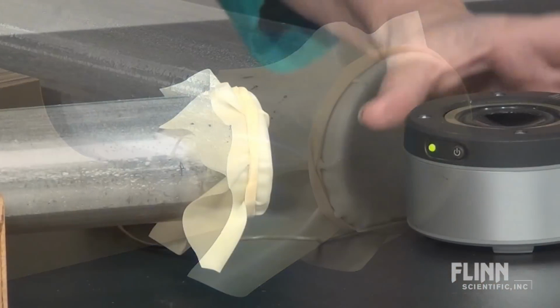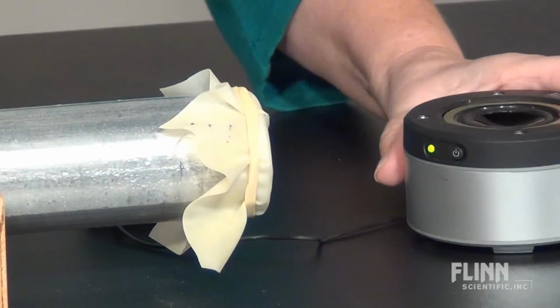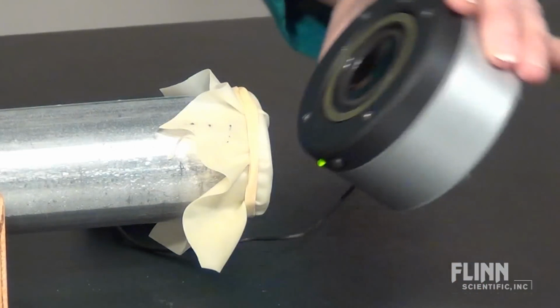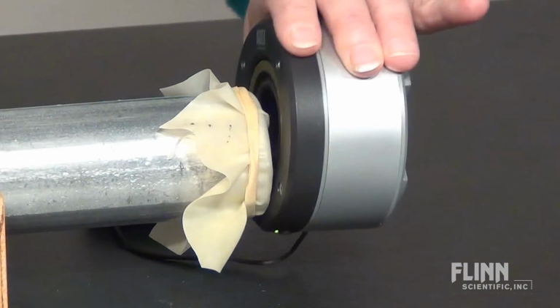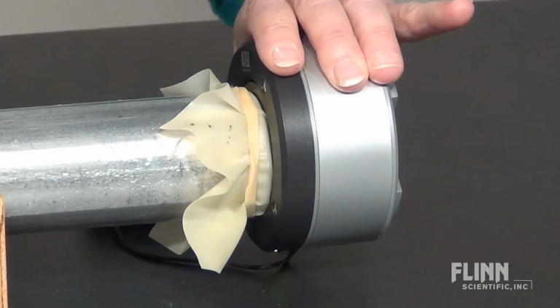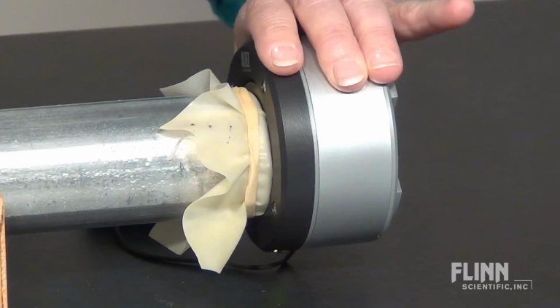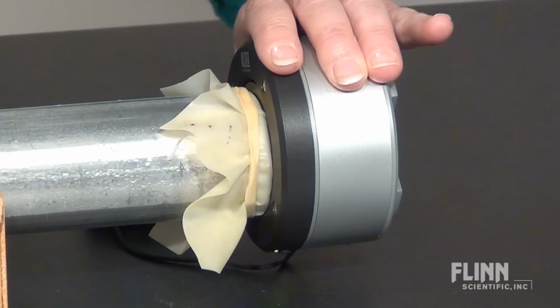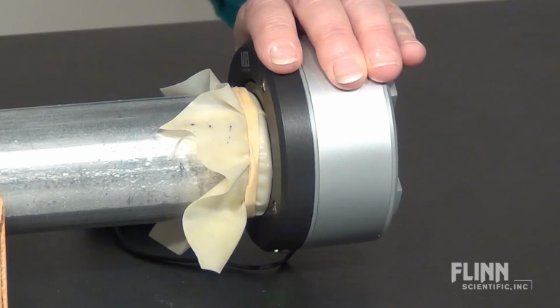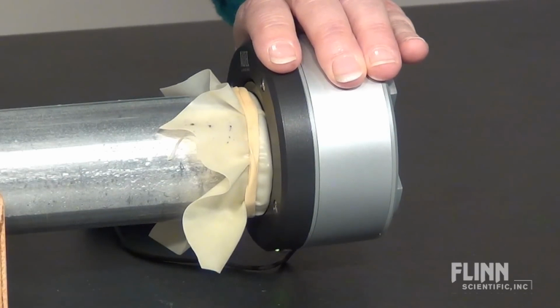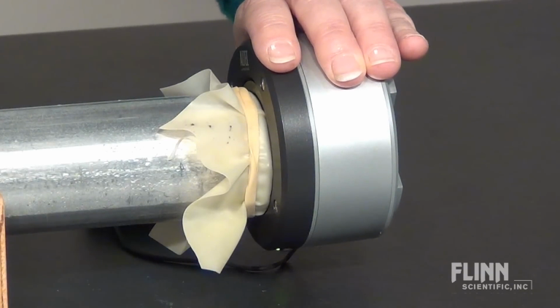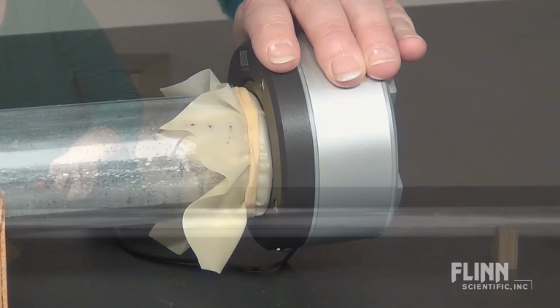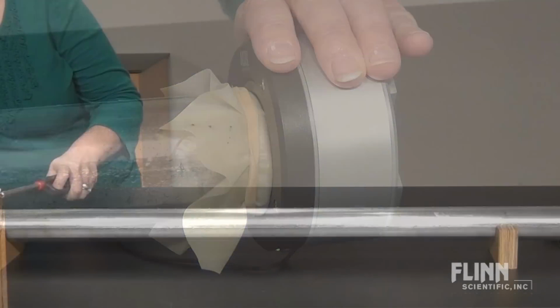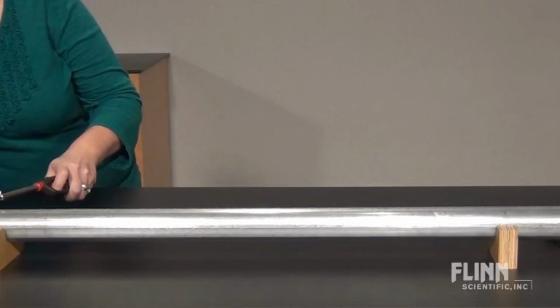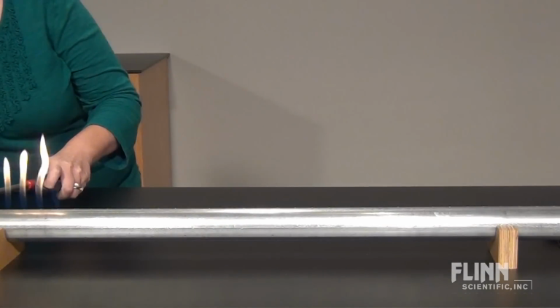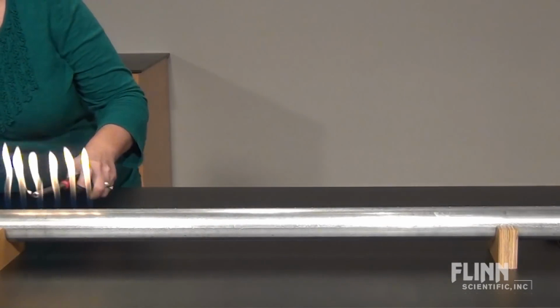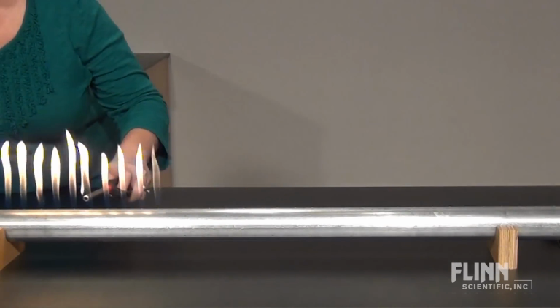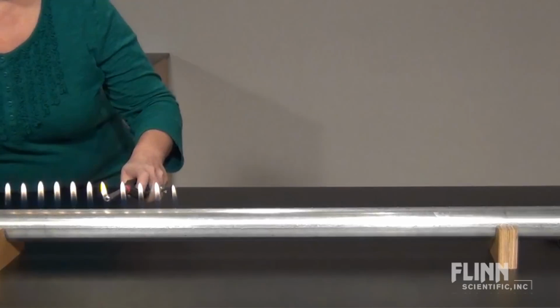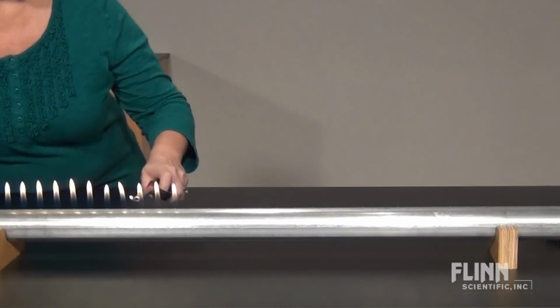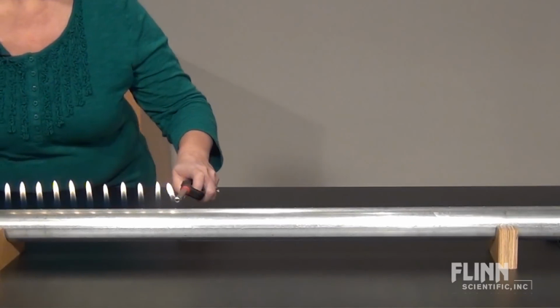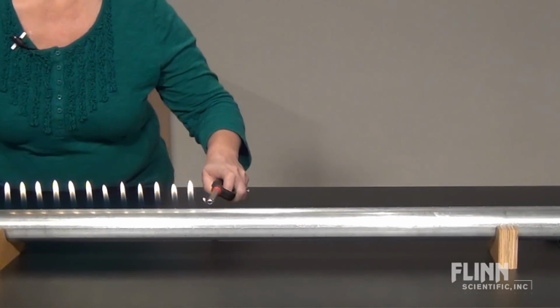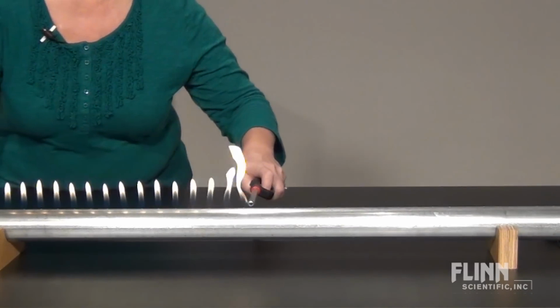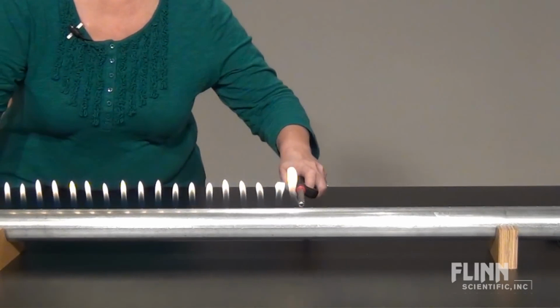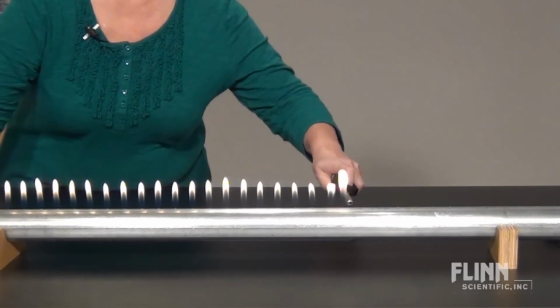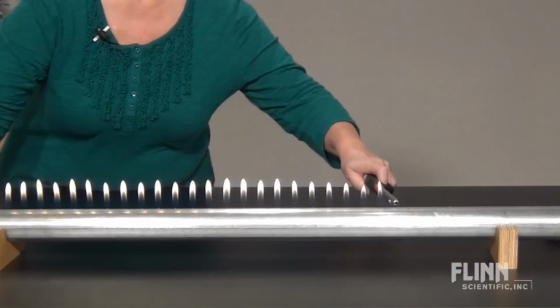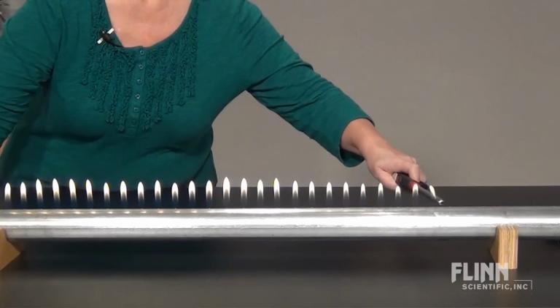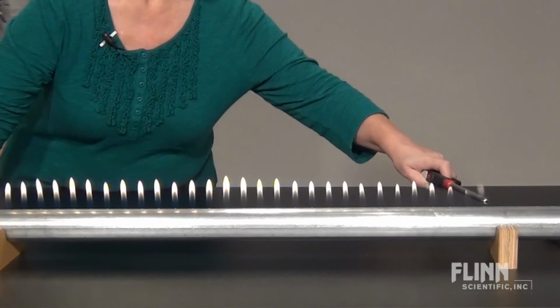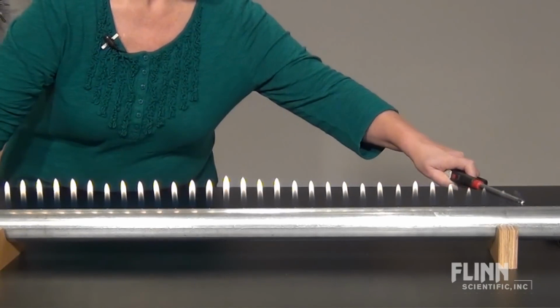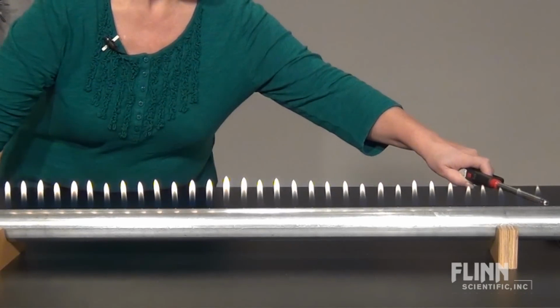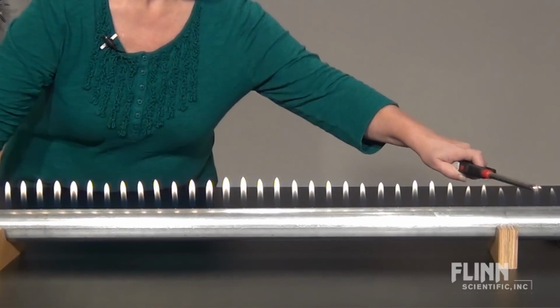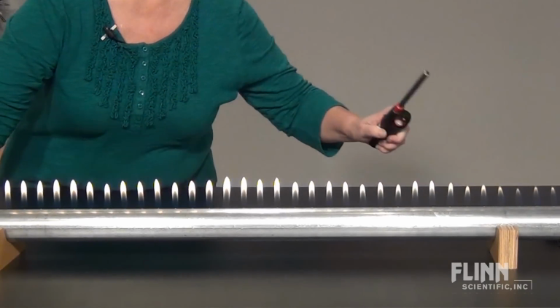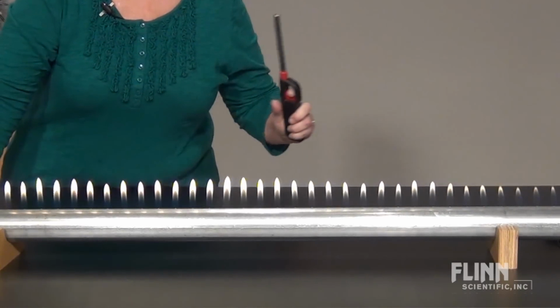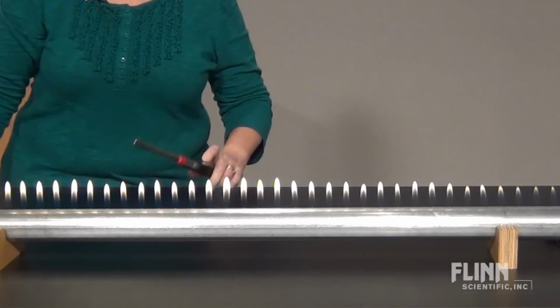Place a speaker against the latex sheet and connect the speaker to a frequency generator. After making sure all flammable materials have been removed from the area around the tube, turn on the gas, wait a few seconds, and light the openings across the top.